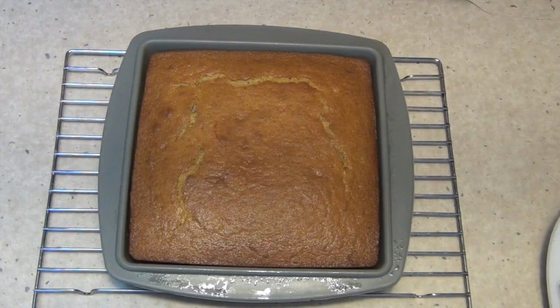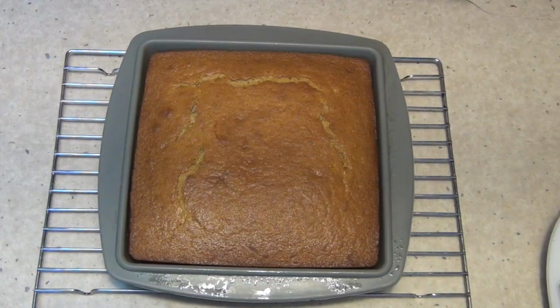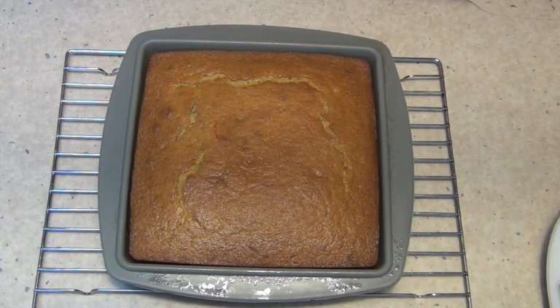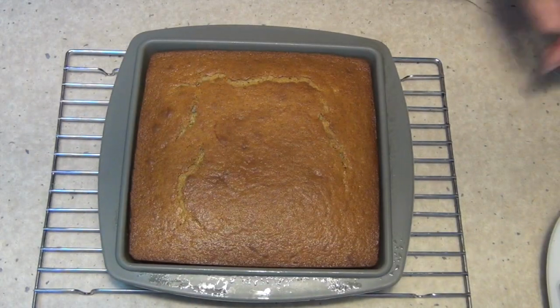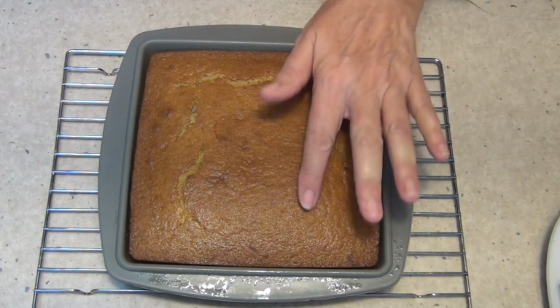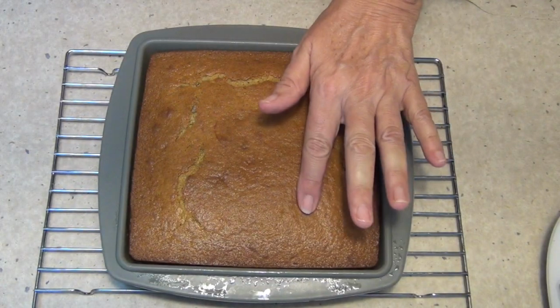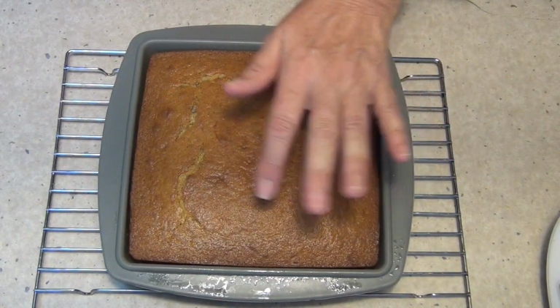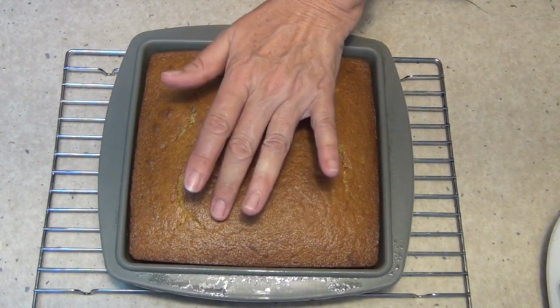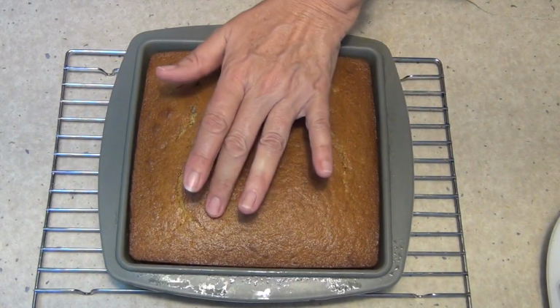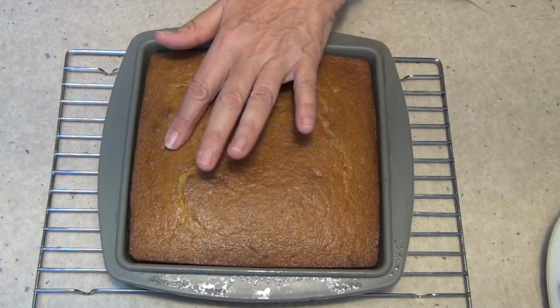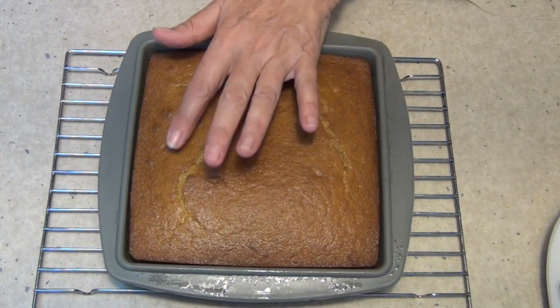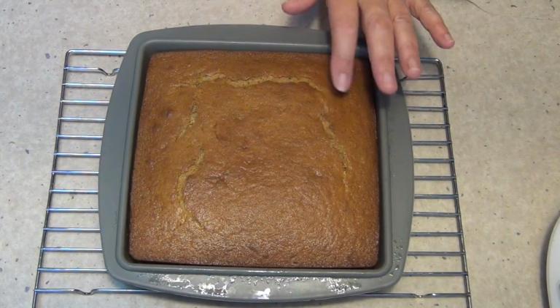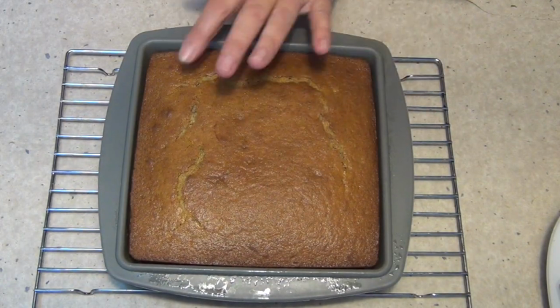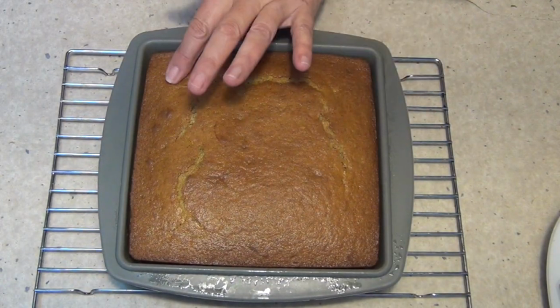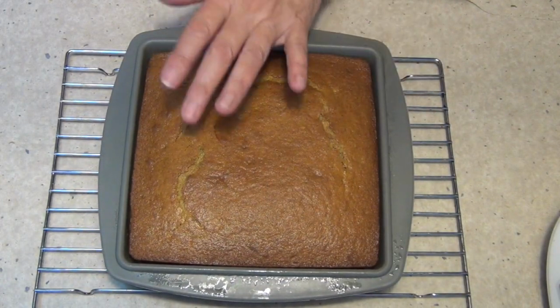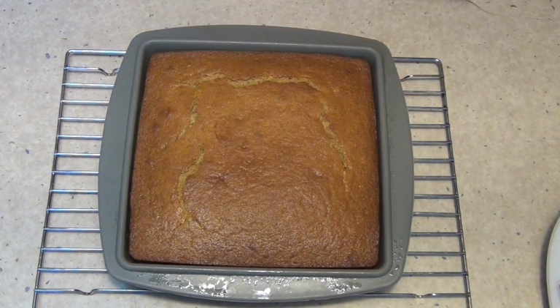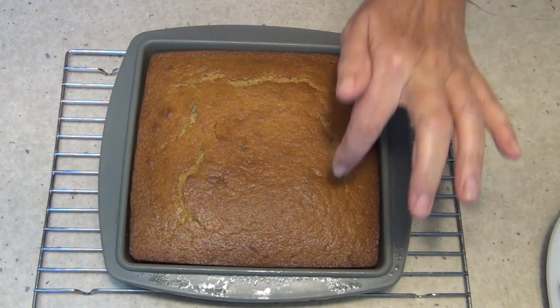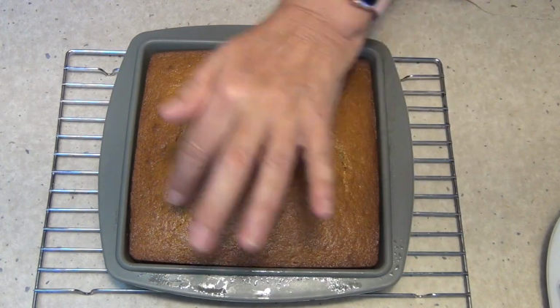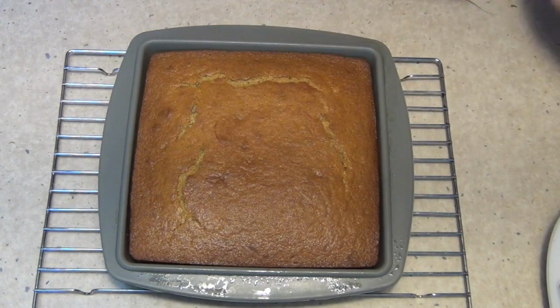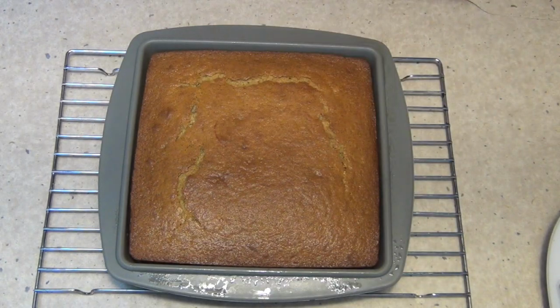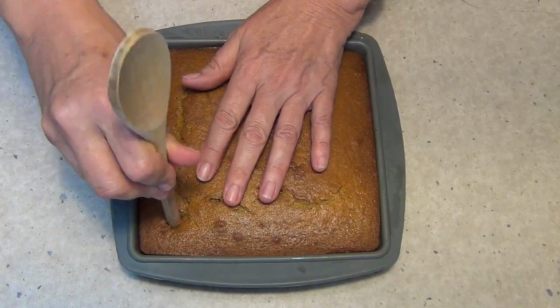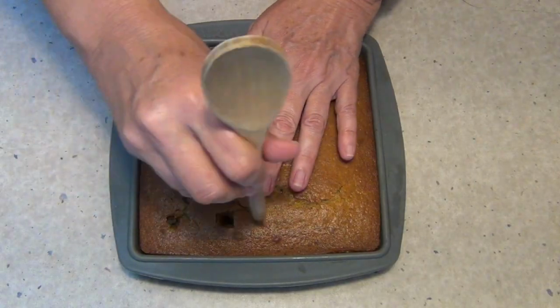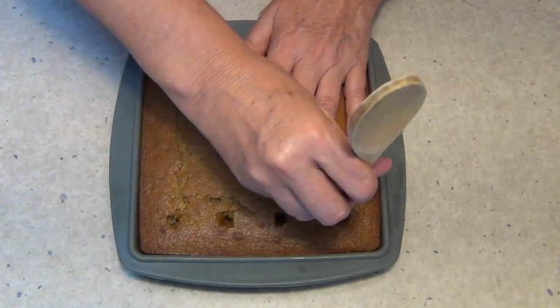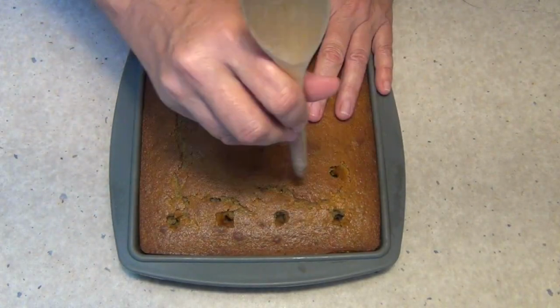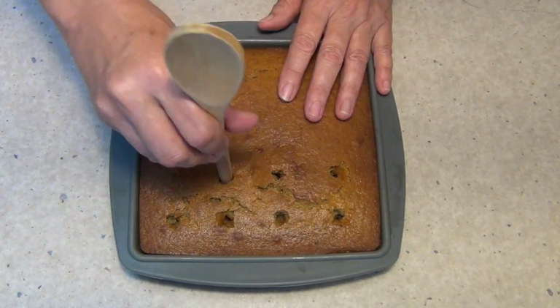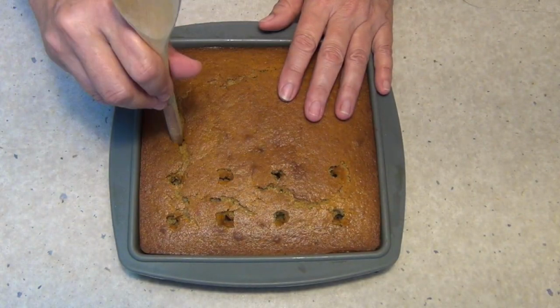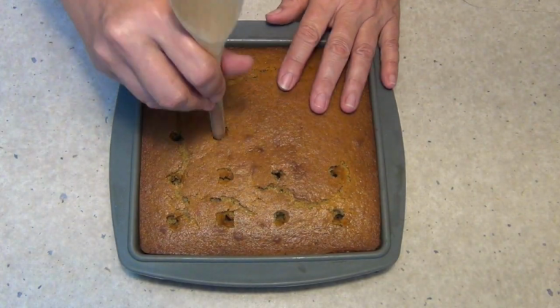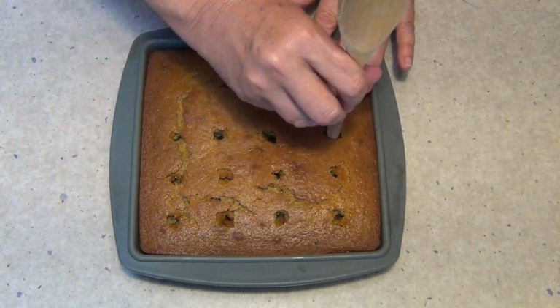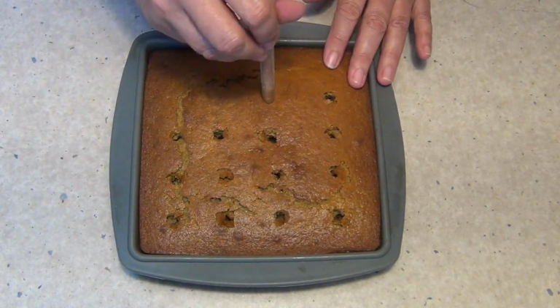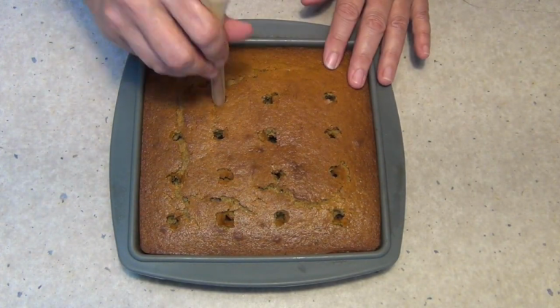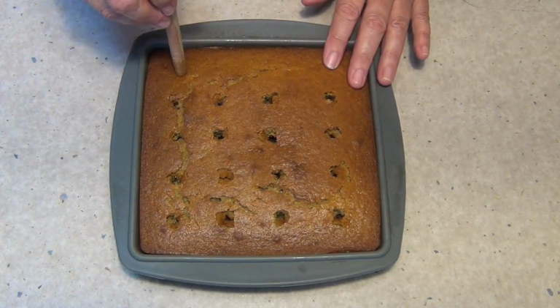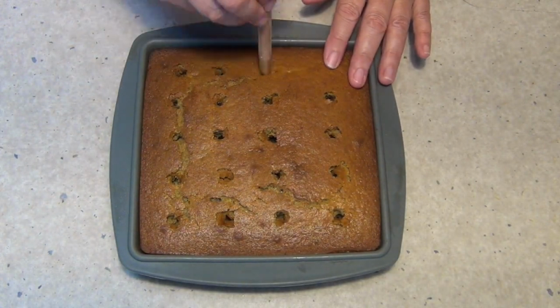Here's our pumpkin poke cake — nicely cooked out of the oven after 40 minutes. We're just going to put it to one side to completely cool before we poke holes in it and fill it with our pumpkin filling.